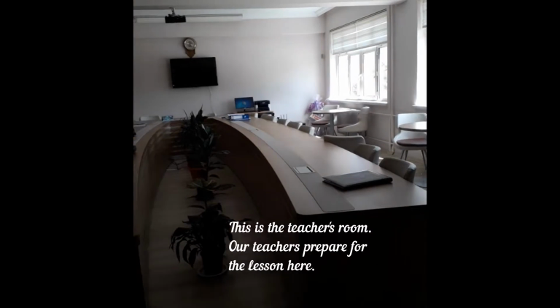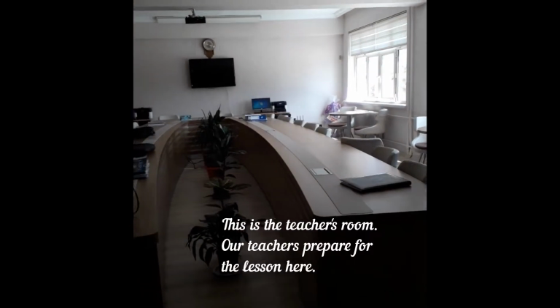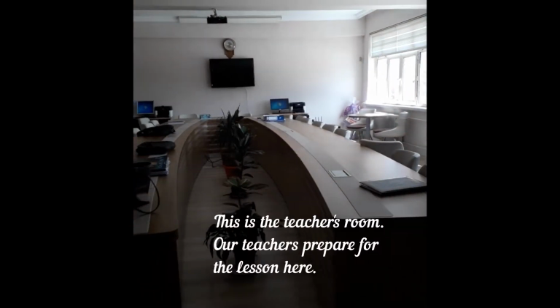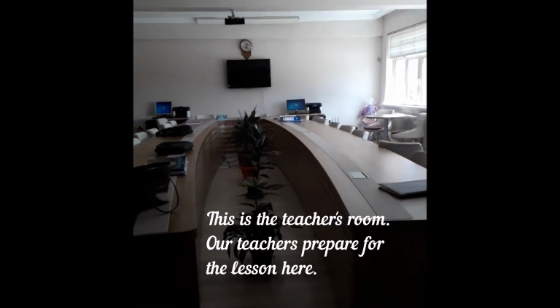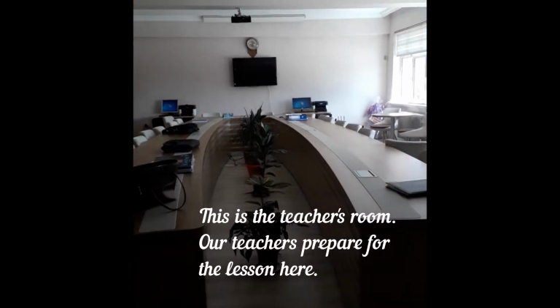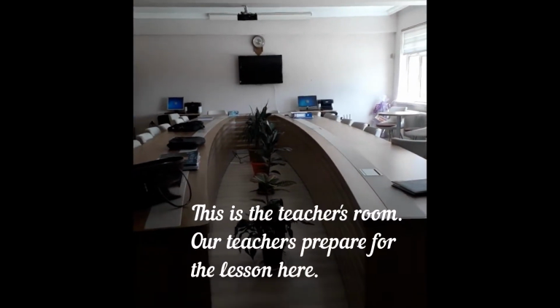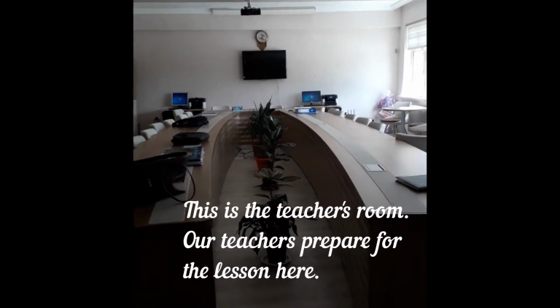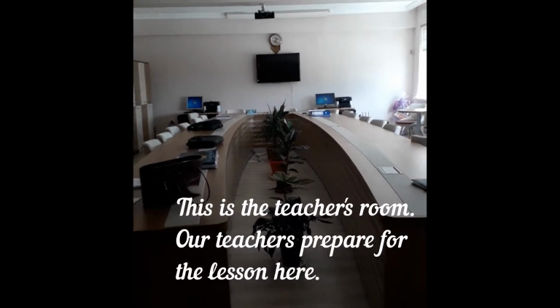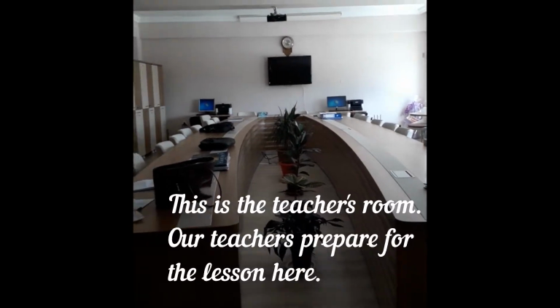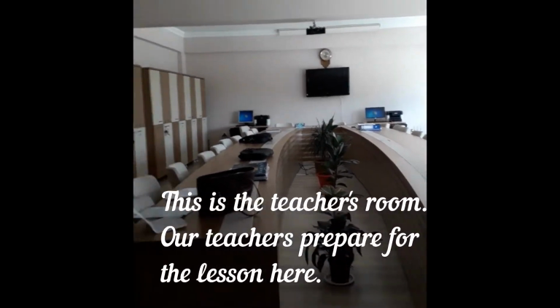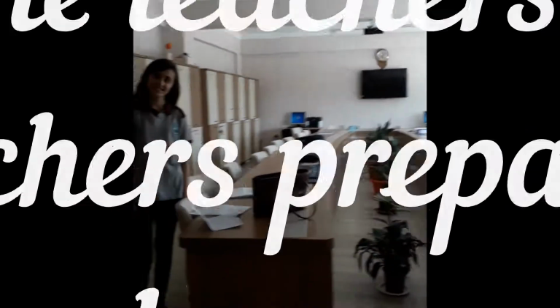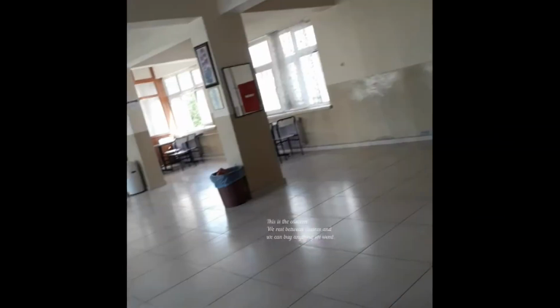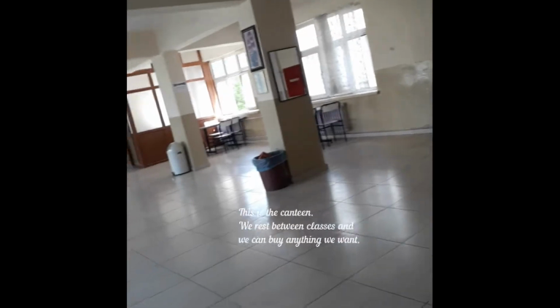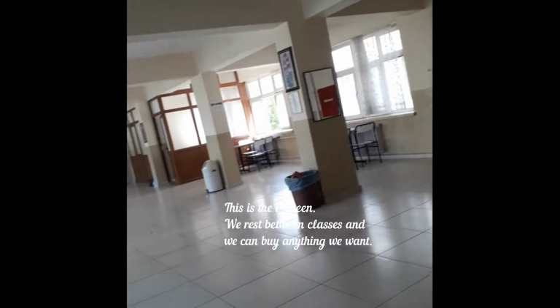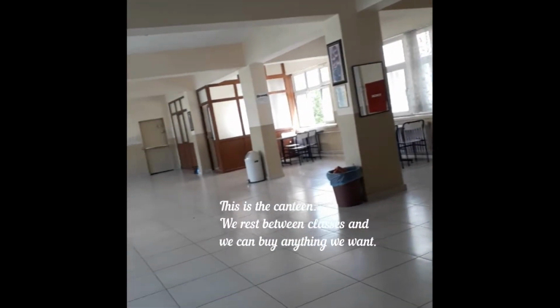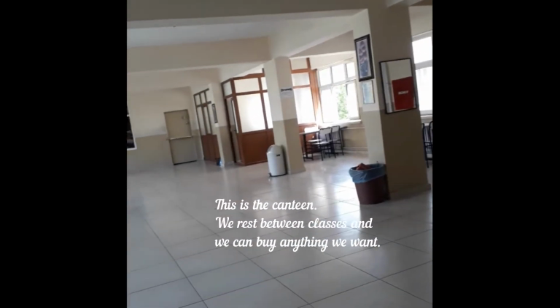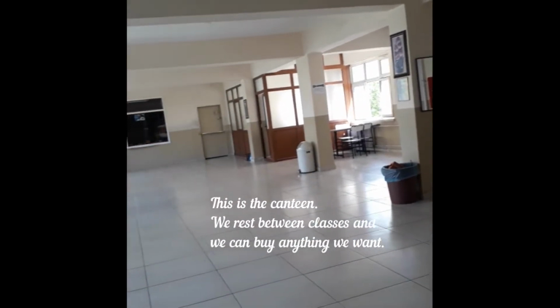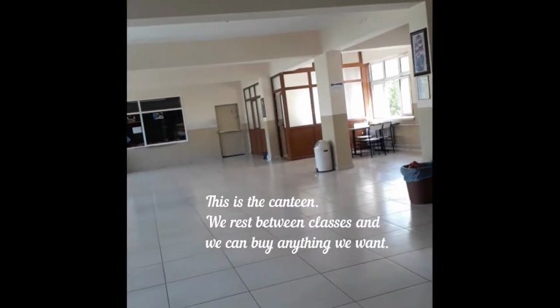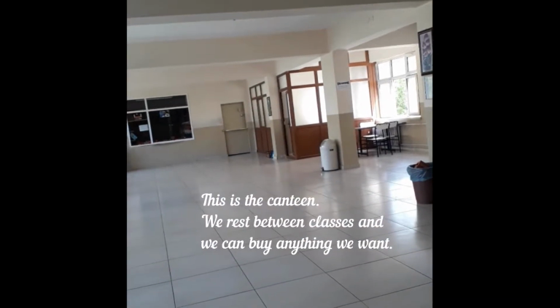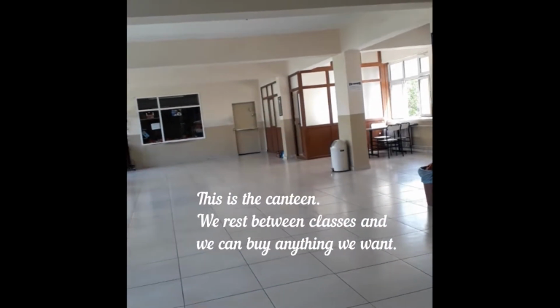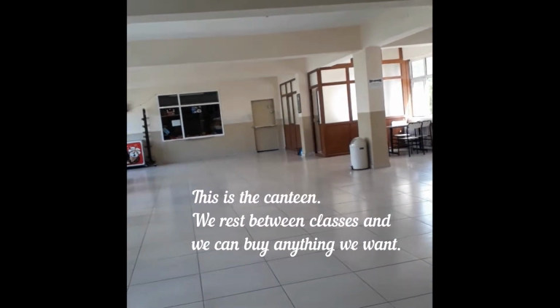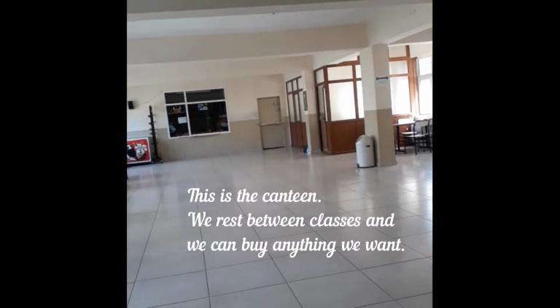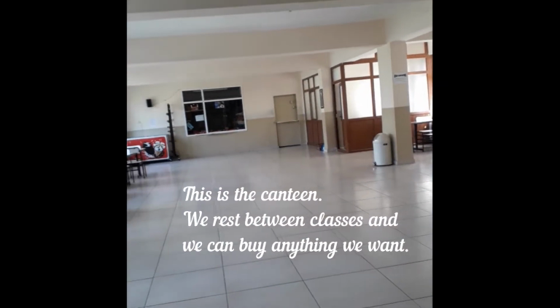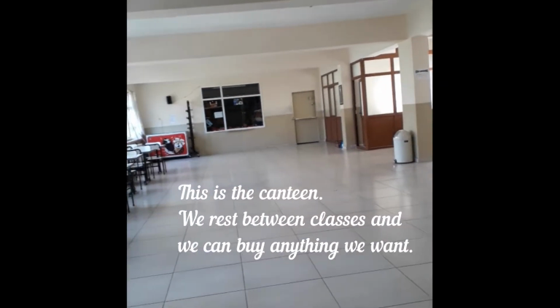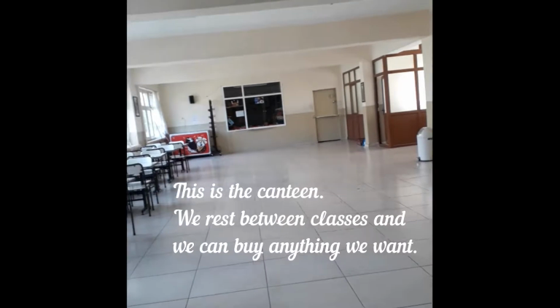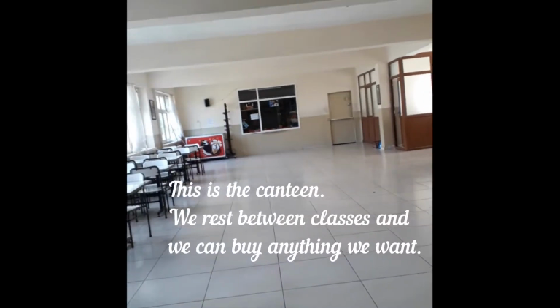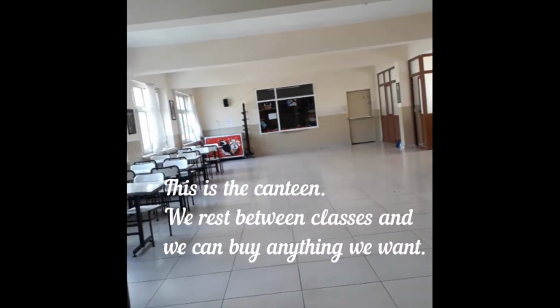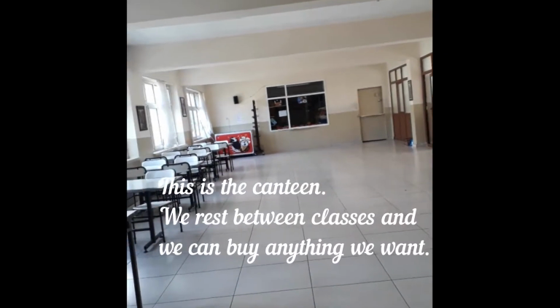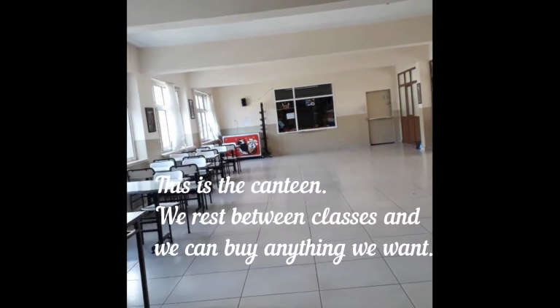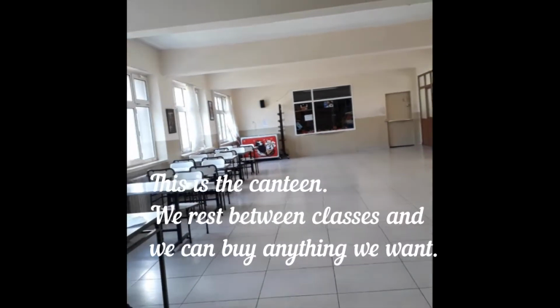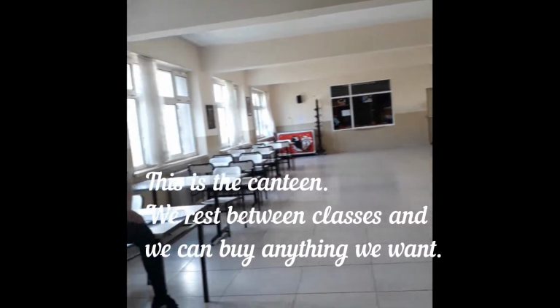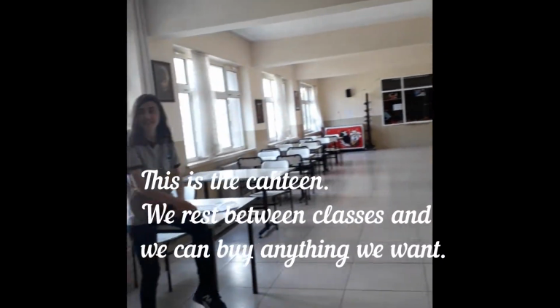This is the teacher's room. Our teachers for the lesson are here. This is the canteen. We can come here between classes, and we can buy anything we need.